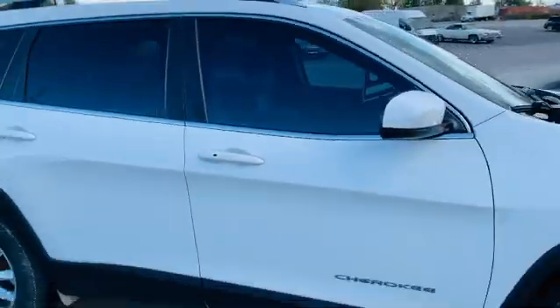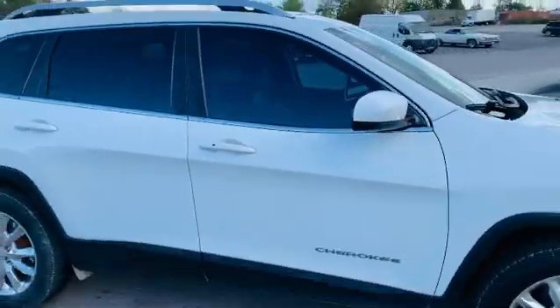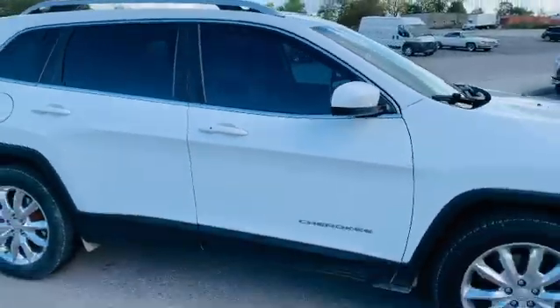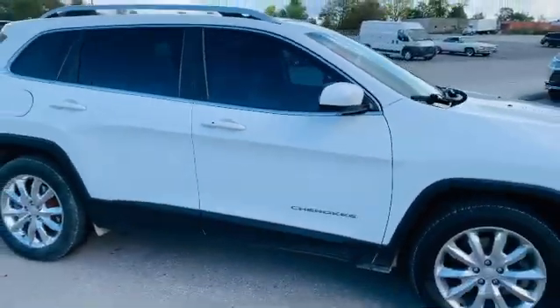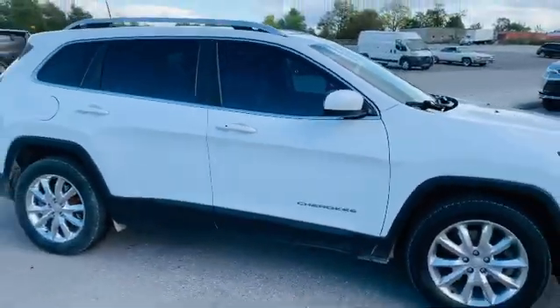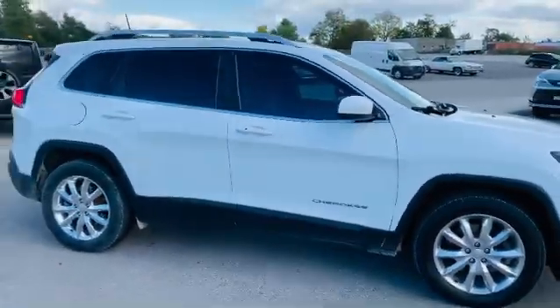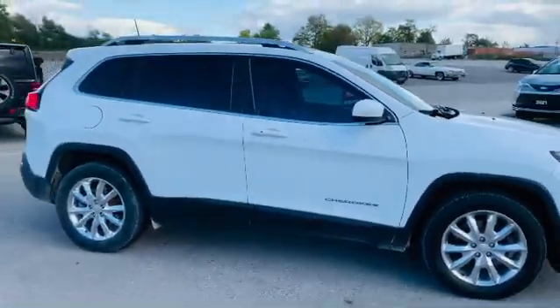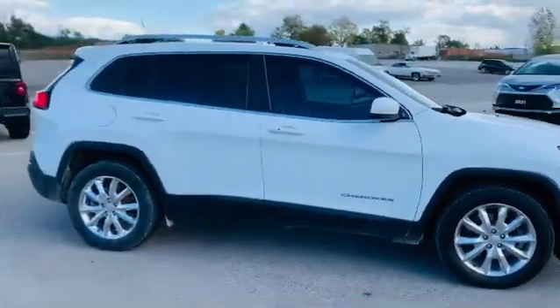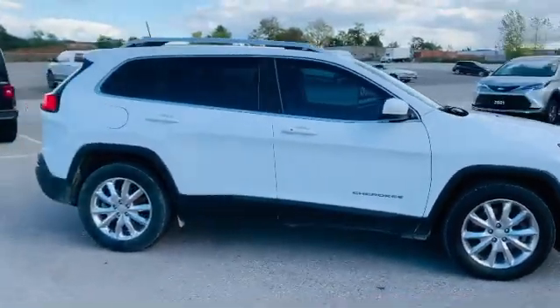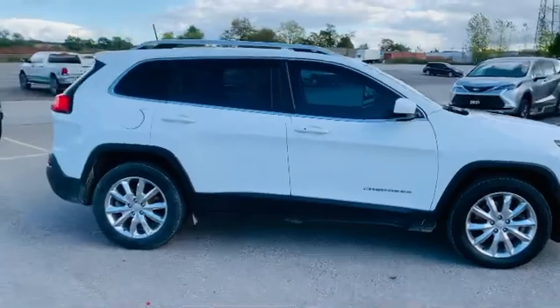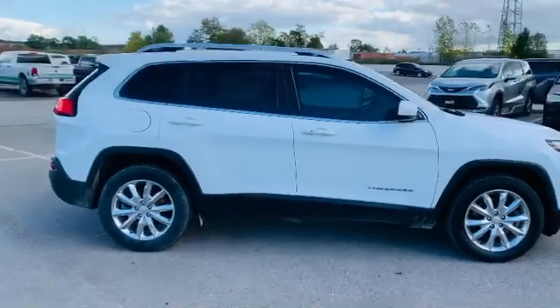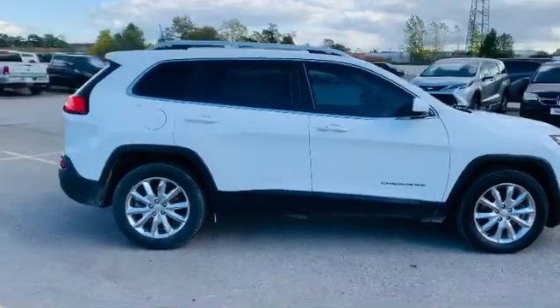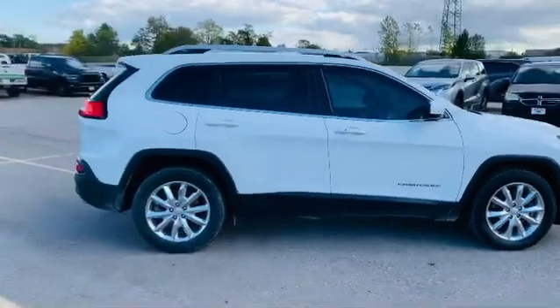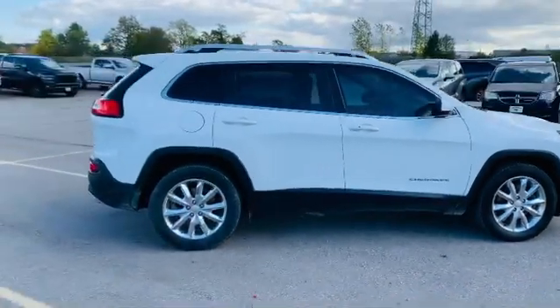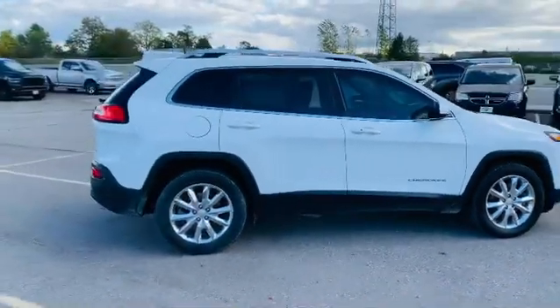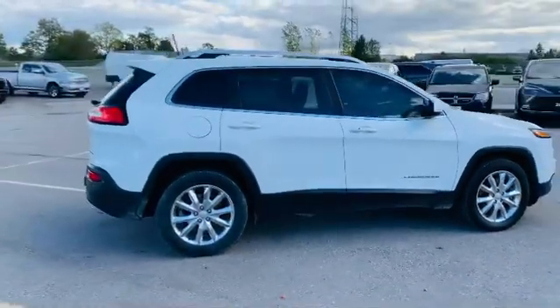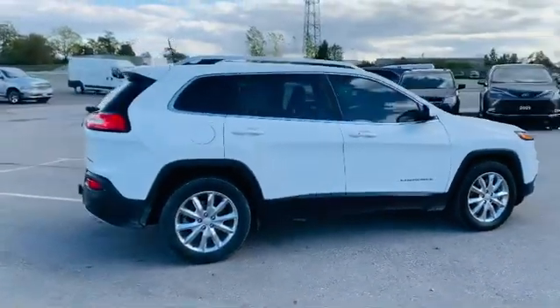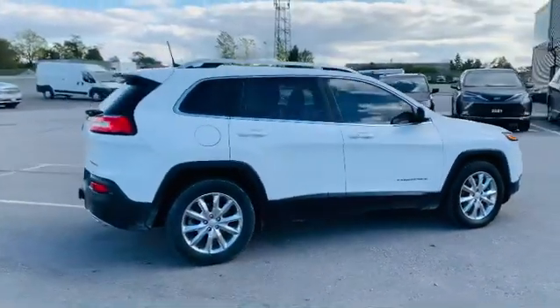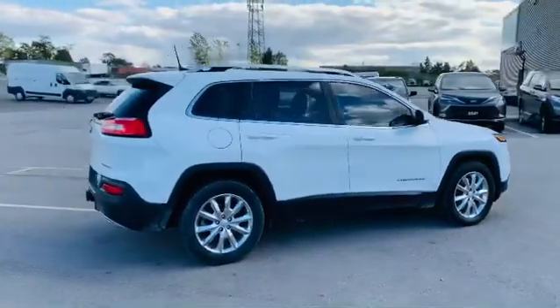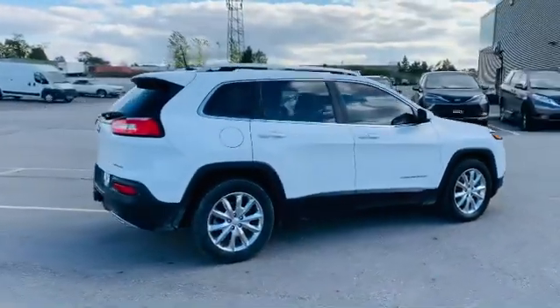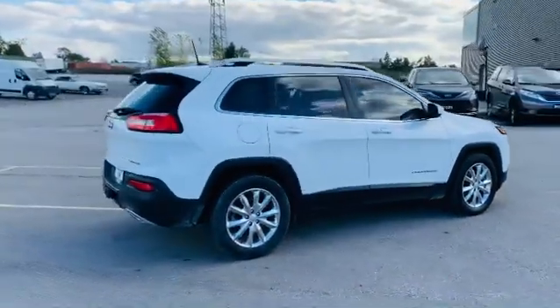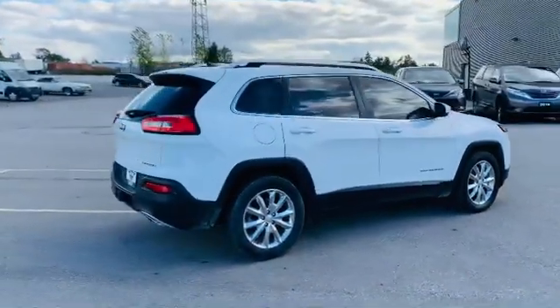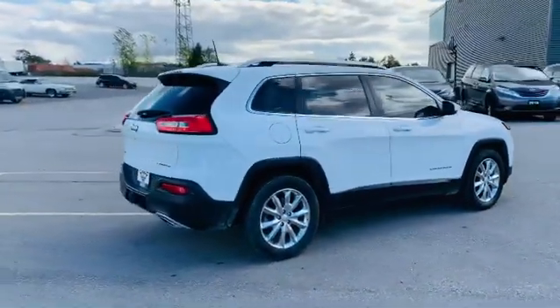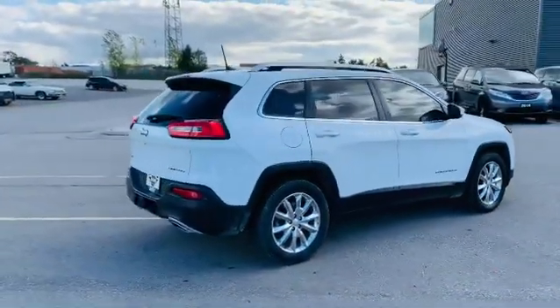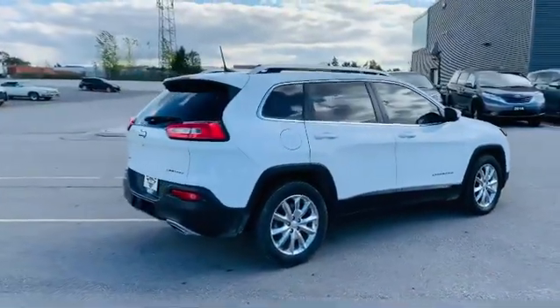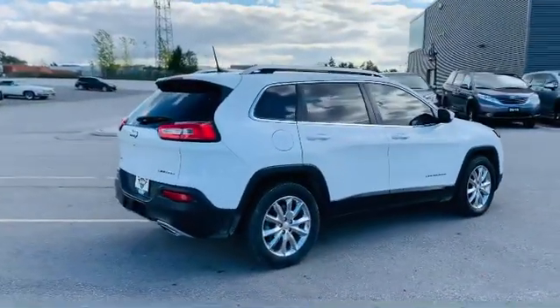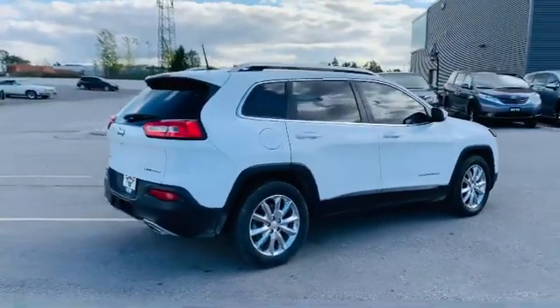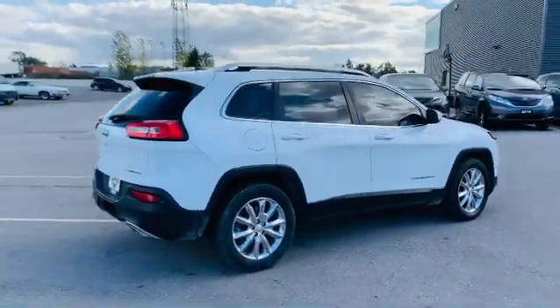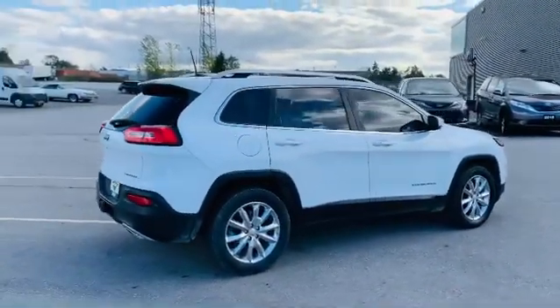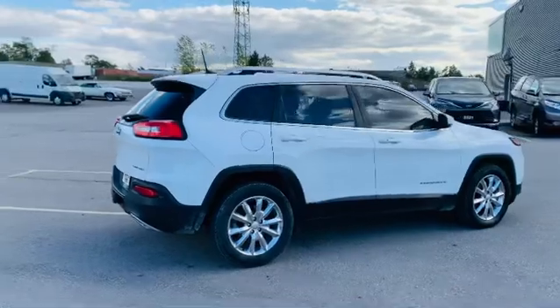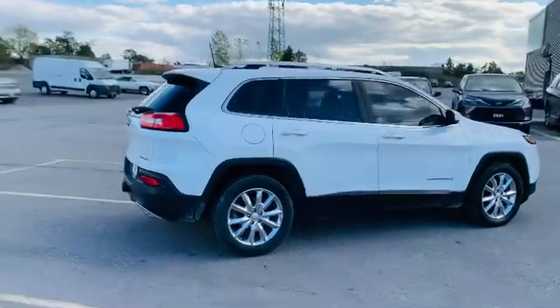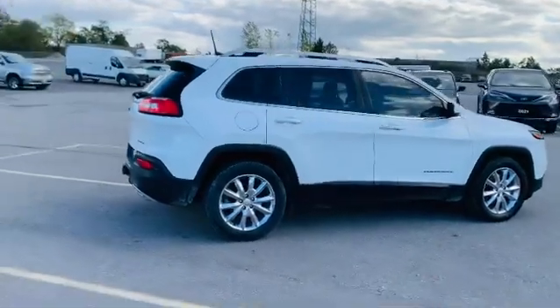As I come back, I'm just going to show you the rear. You do have the dual exhaust in the Limited model, as well as the tow package in this particular one.